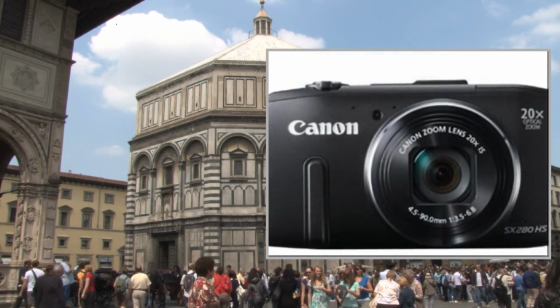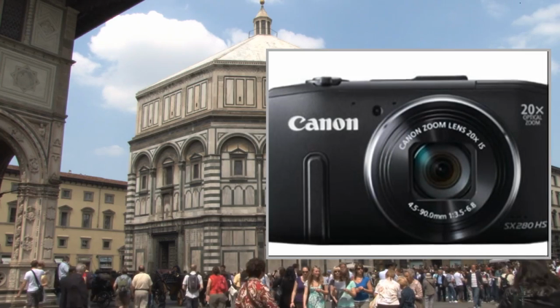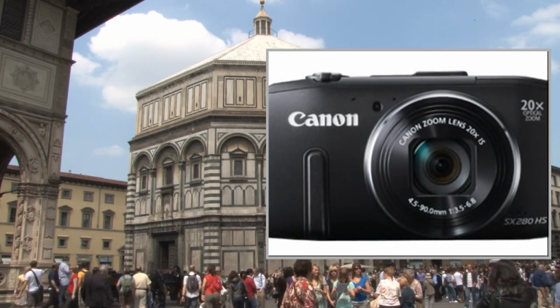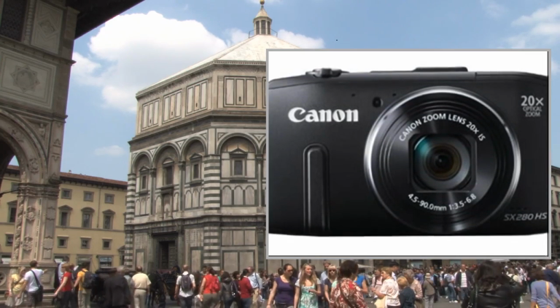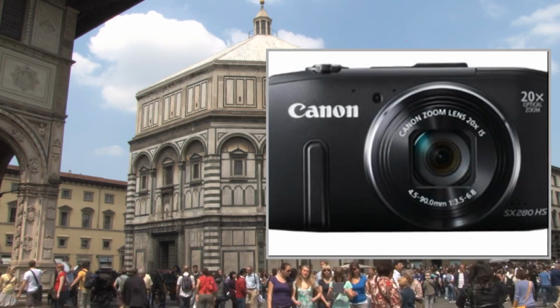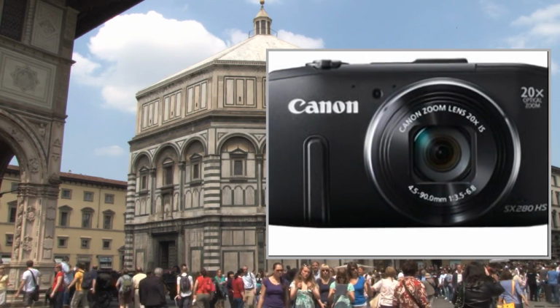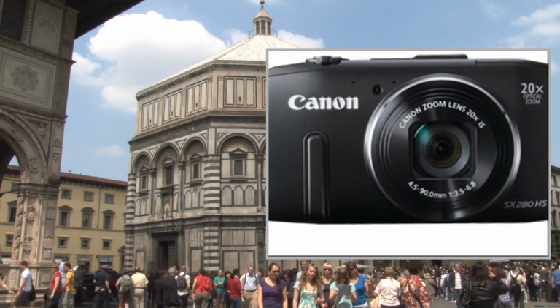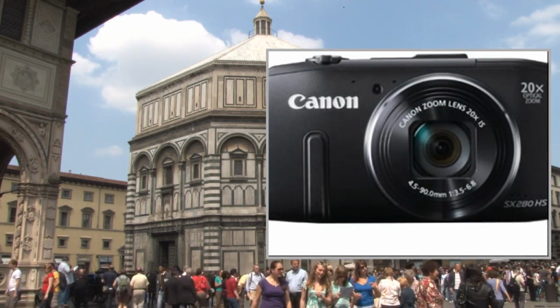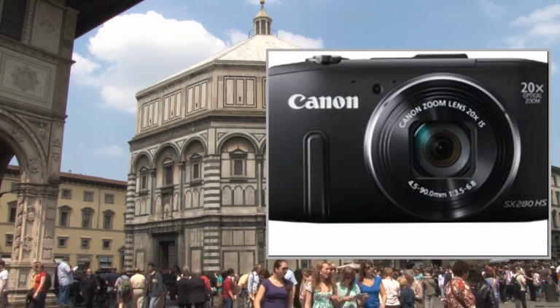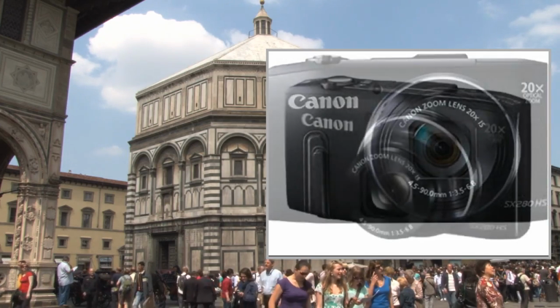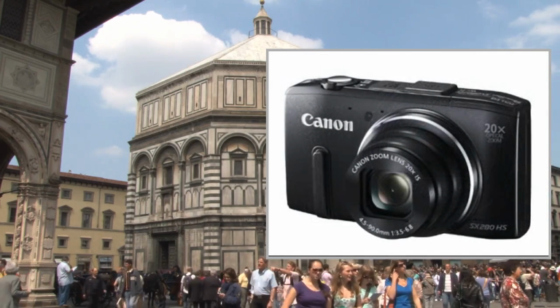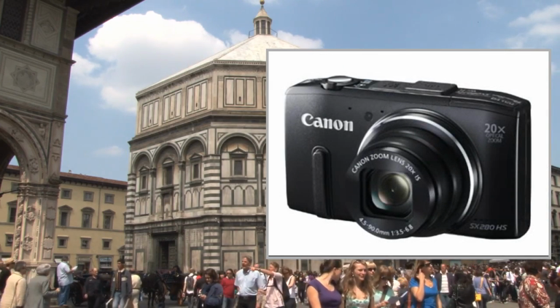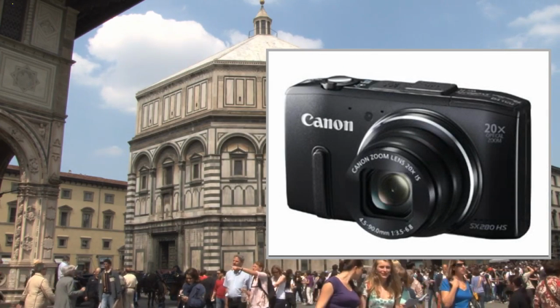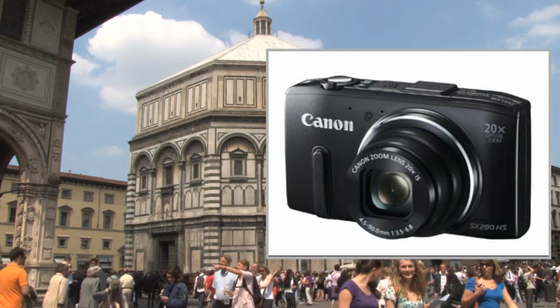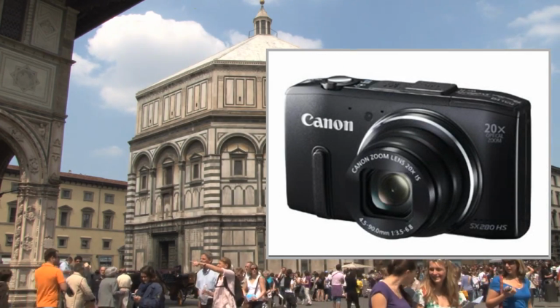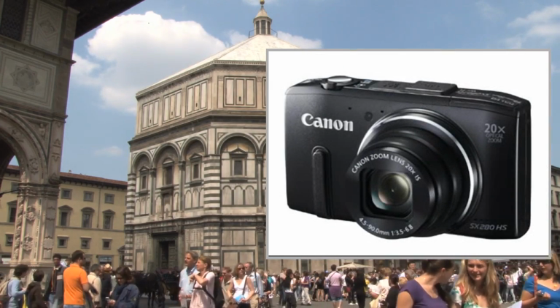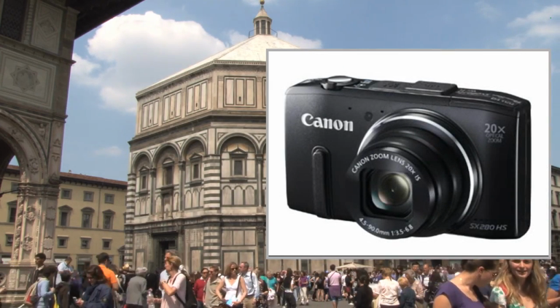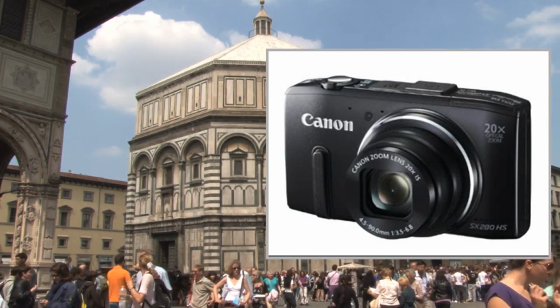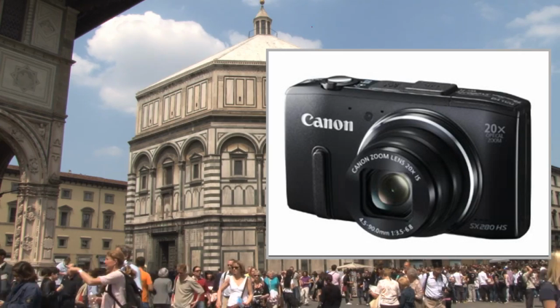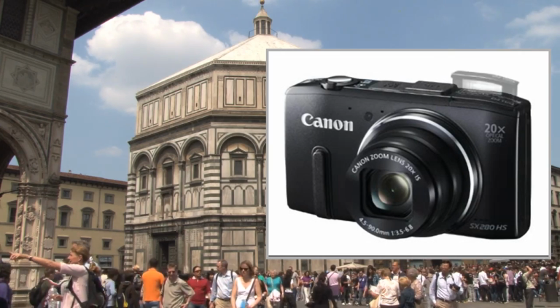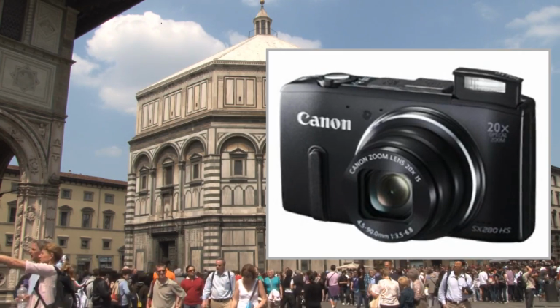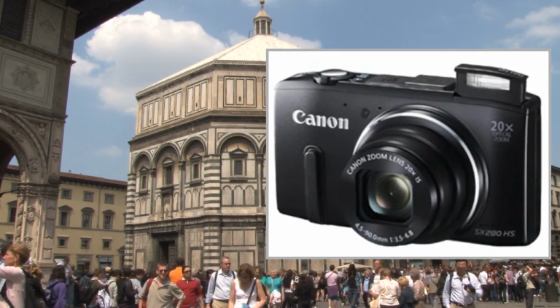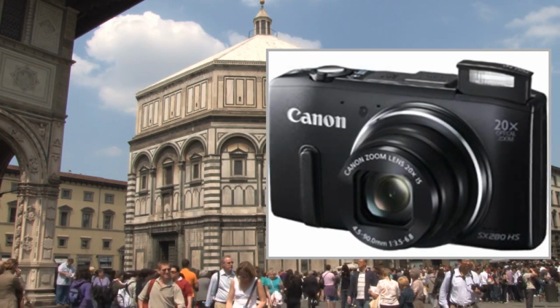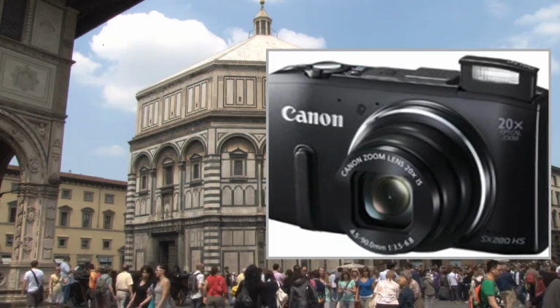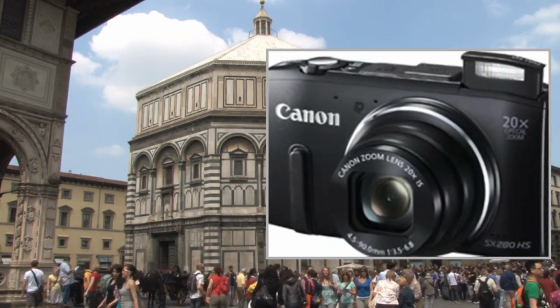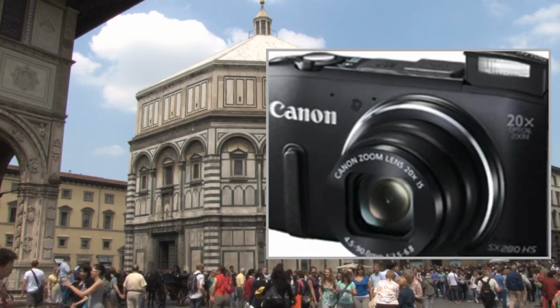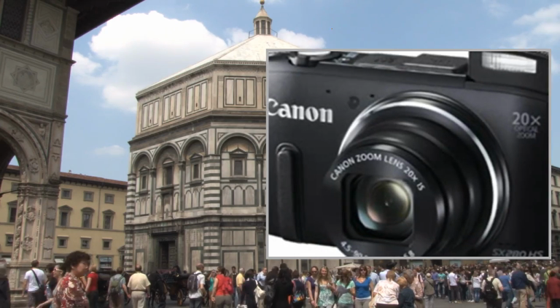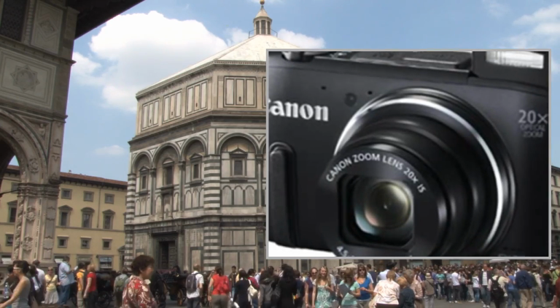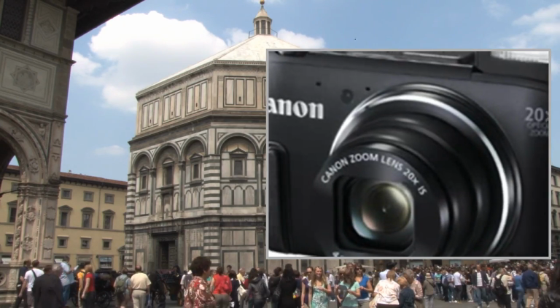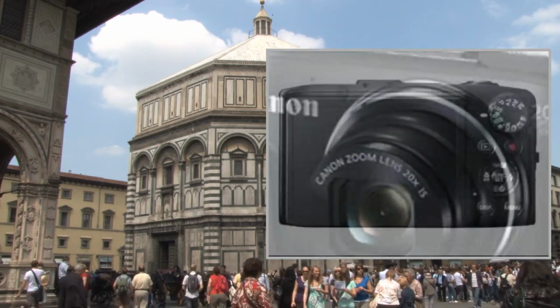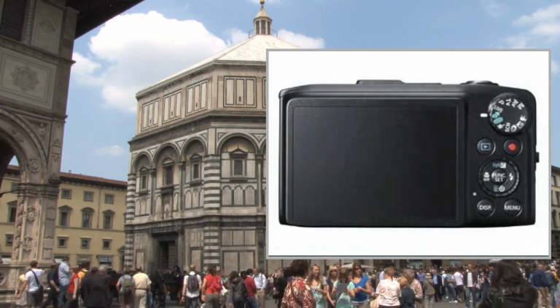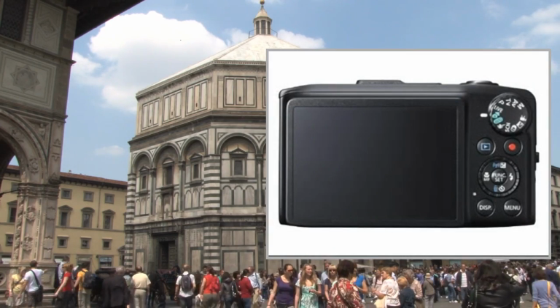Get closer to the action with a powerful 20x zoom for superb images day or night with the HS system. Instant online sharing thanks to WiFi connectivity, capture smooth action with full HD movies at 60fps, and log your adventures using the GPS.